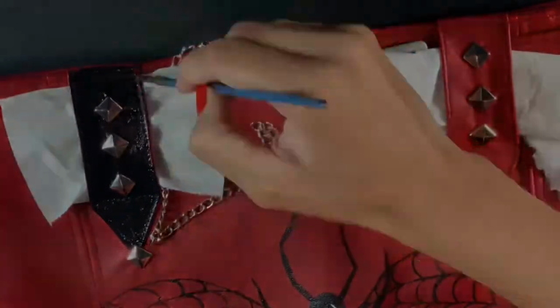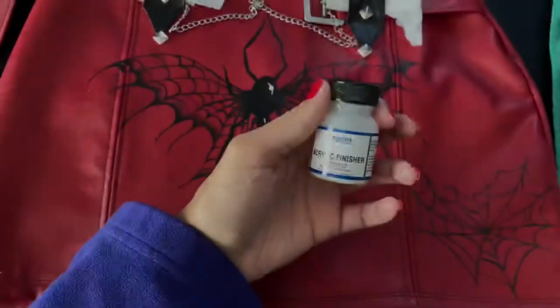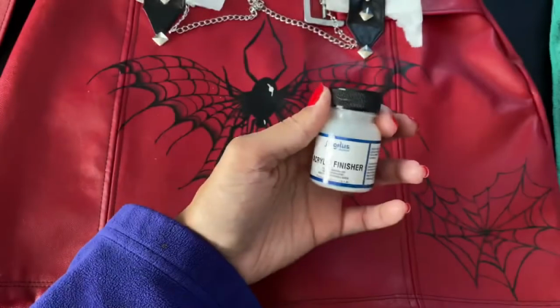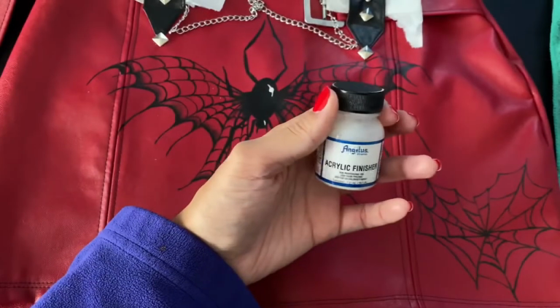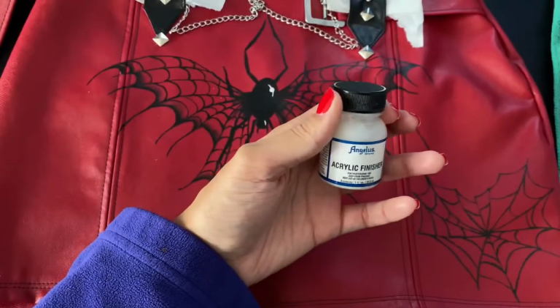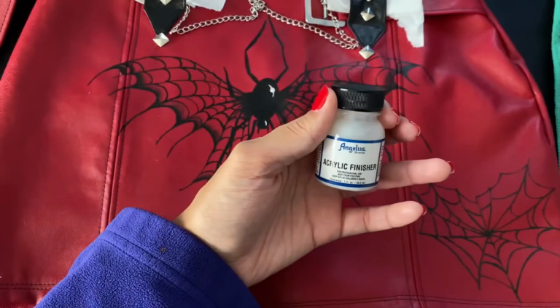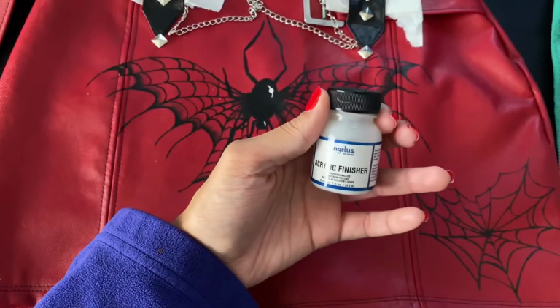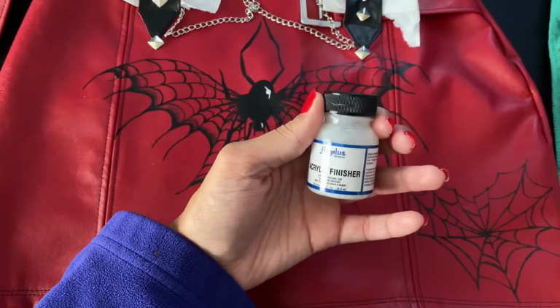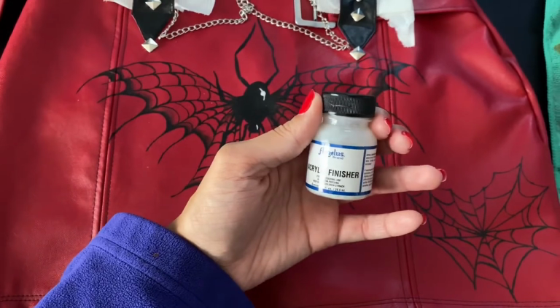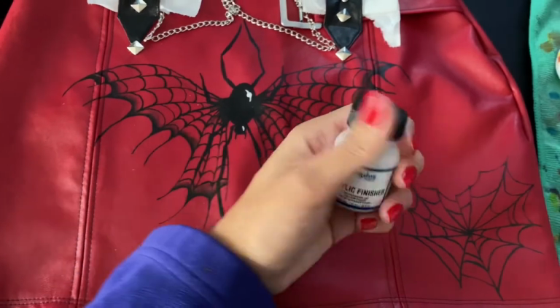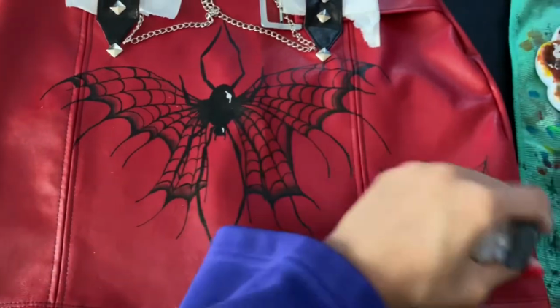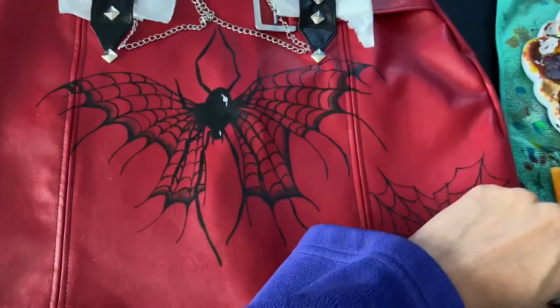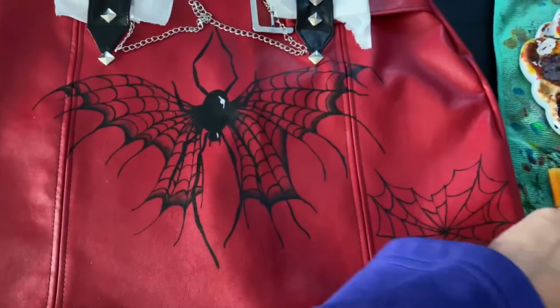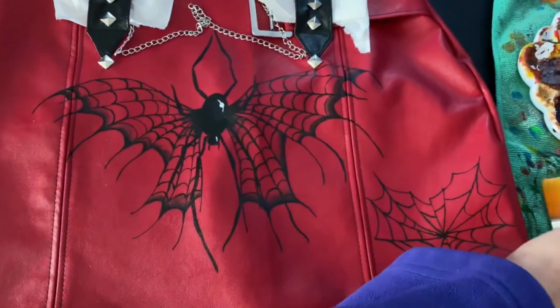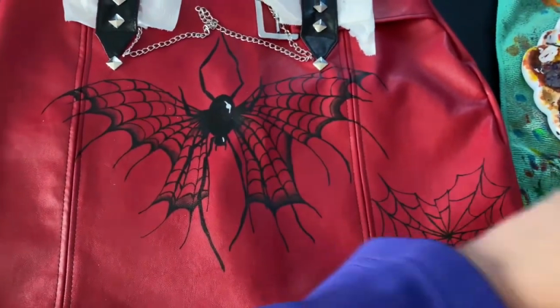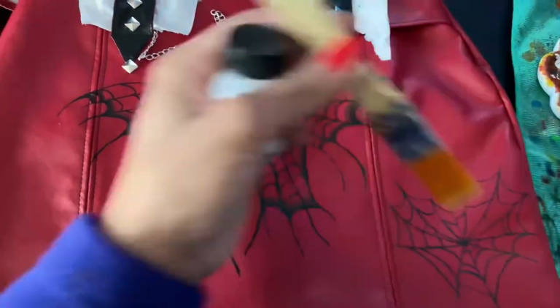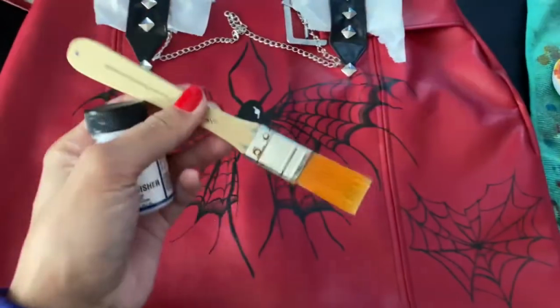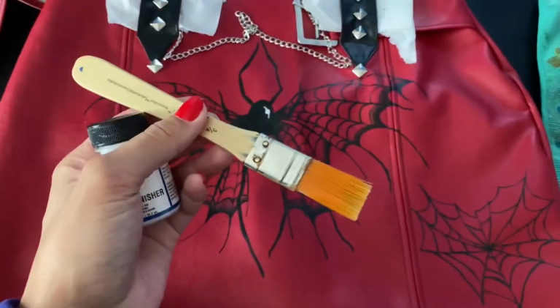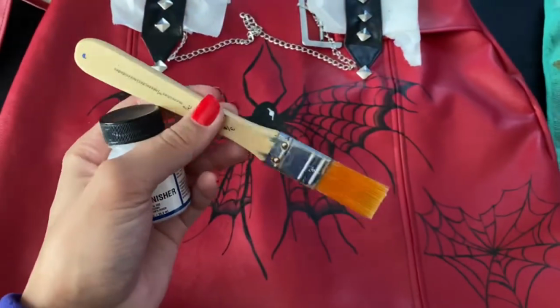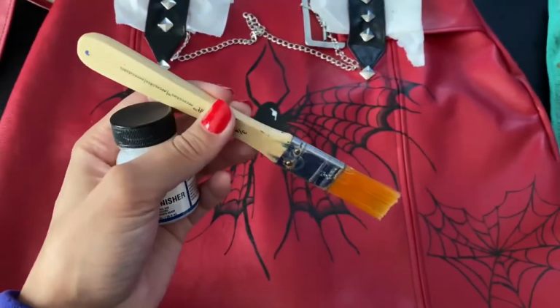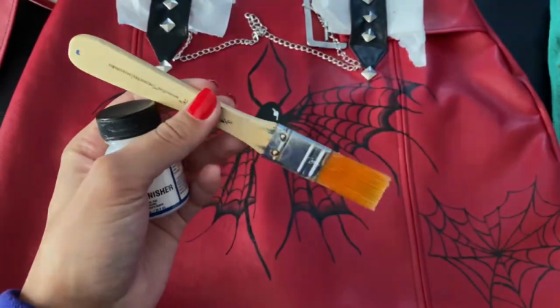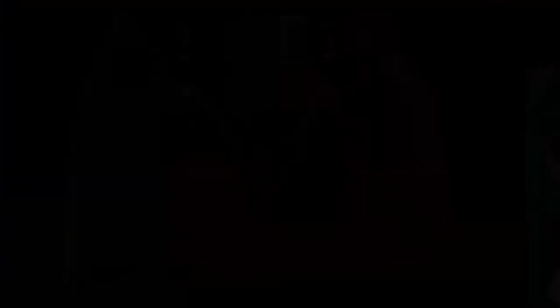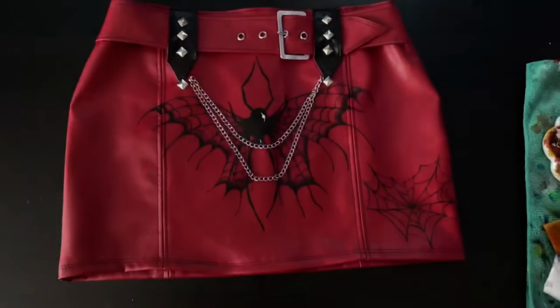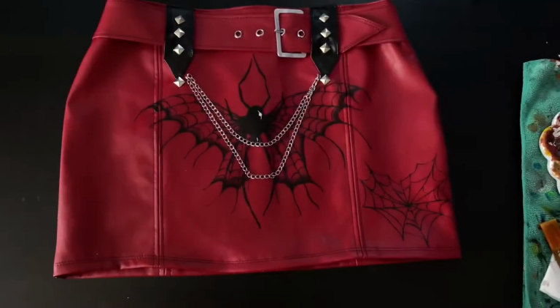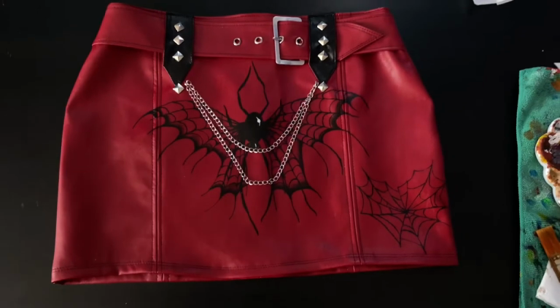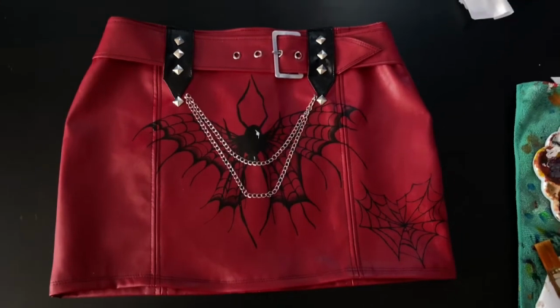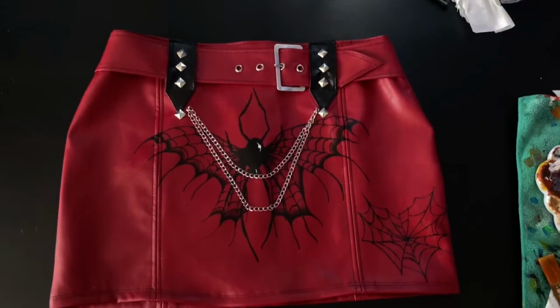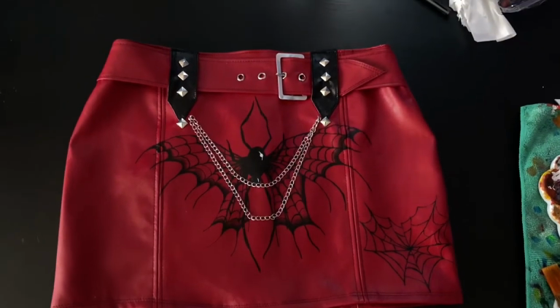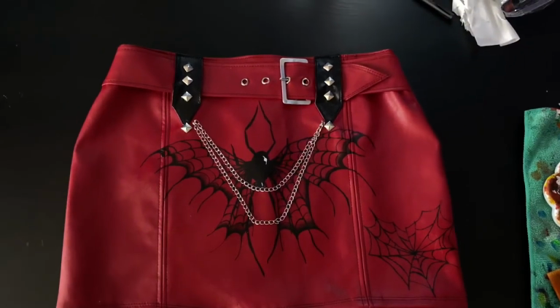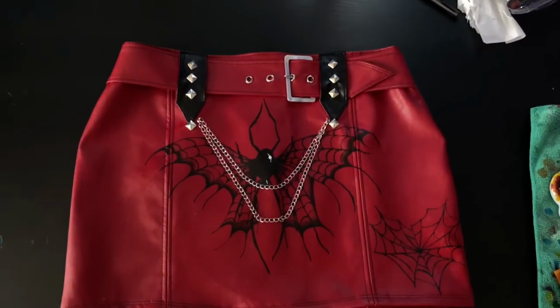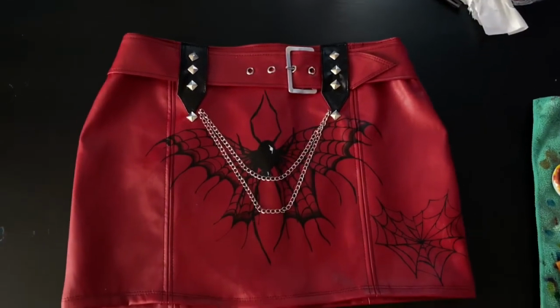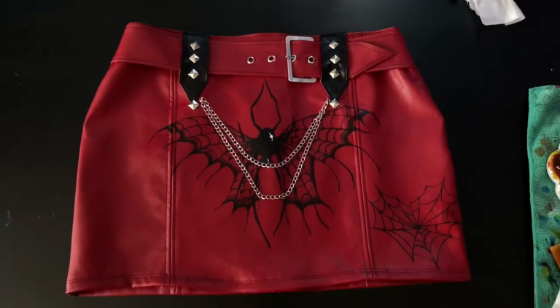Once I allow my paint to dry overnight, I'm going to apply my Angelus Acrylic Finisher. Here is my finished skirt — it's so dope, it's a masterpiece, I'm so in love.